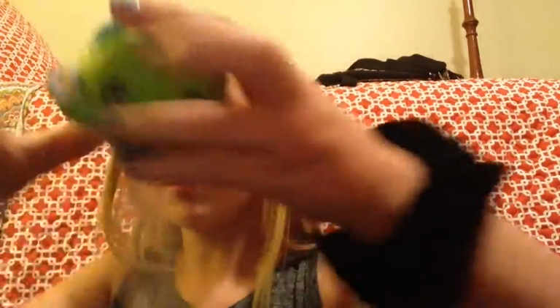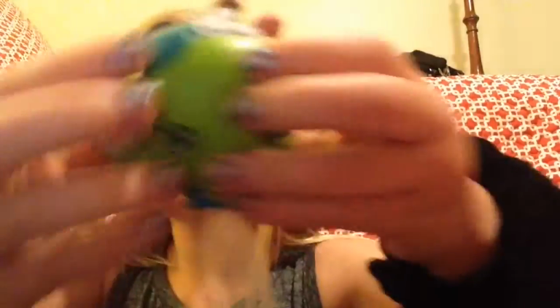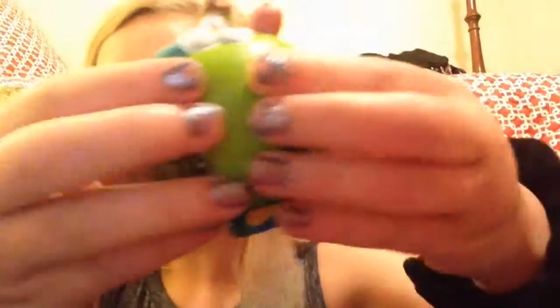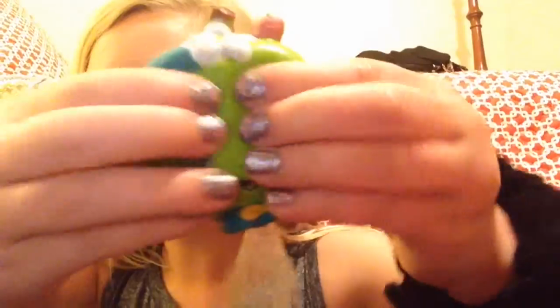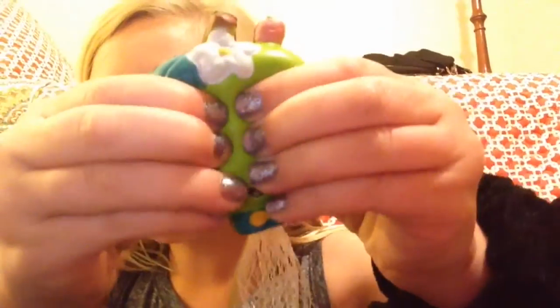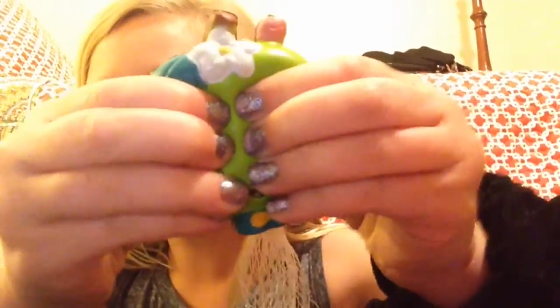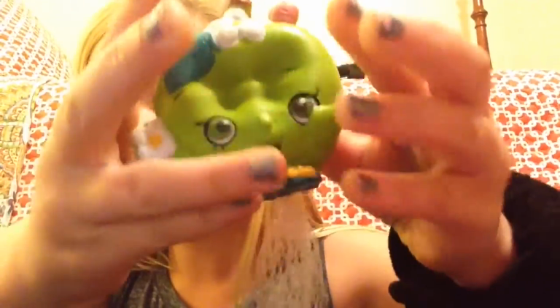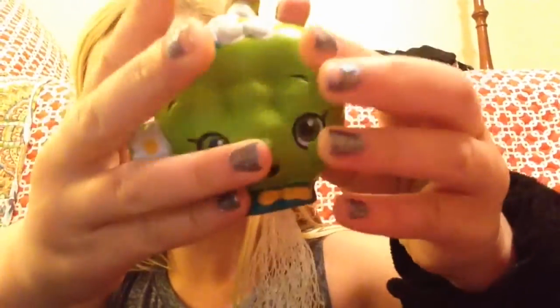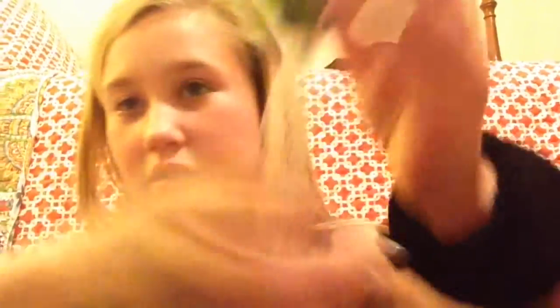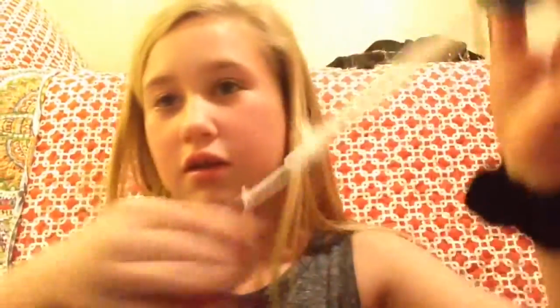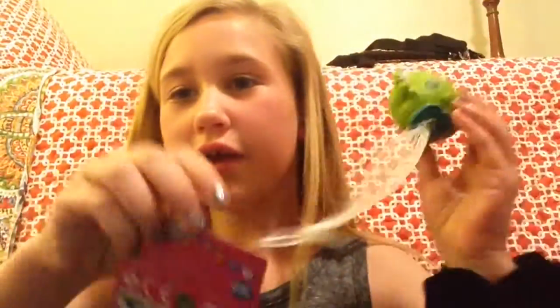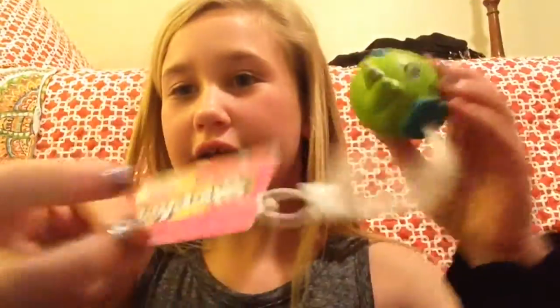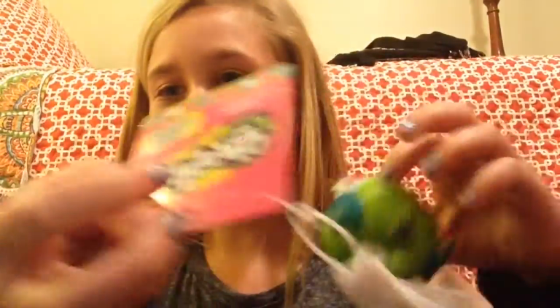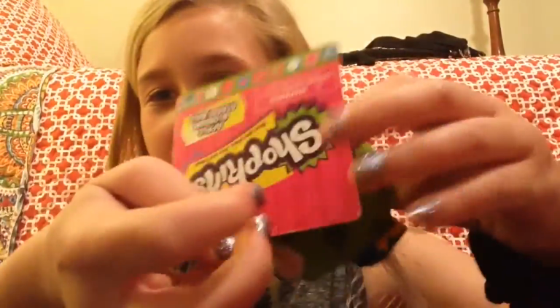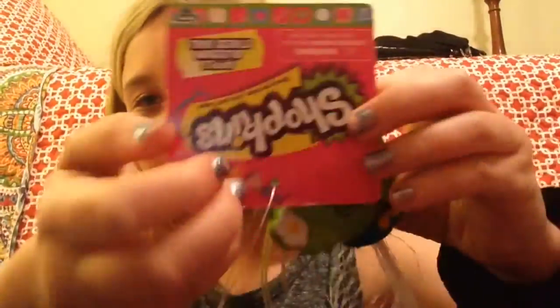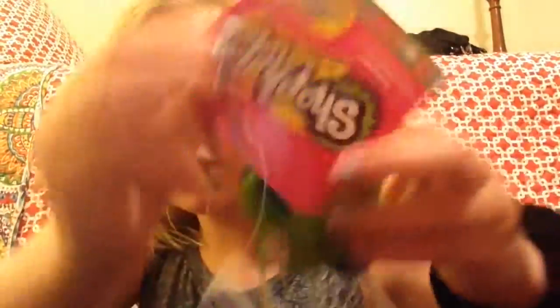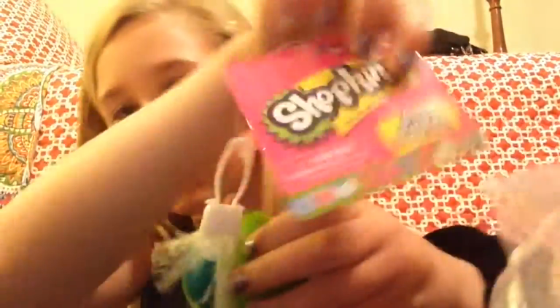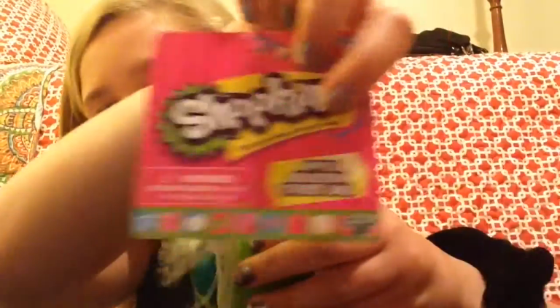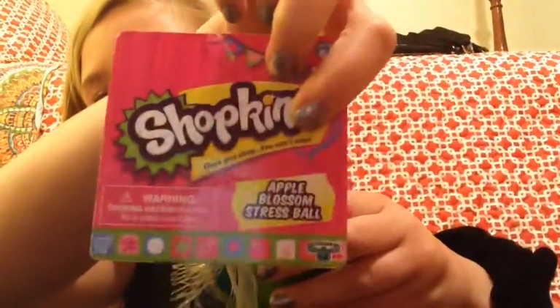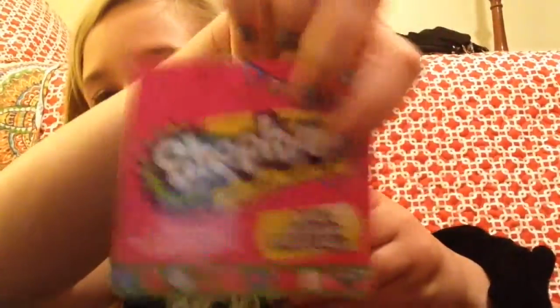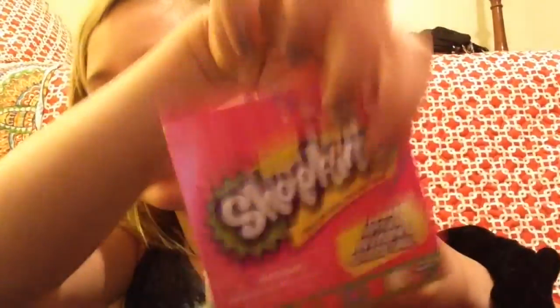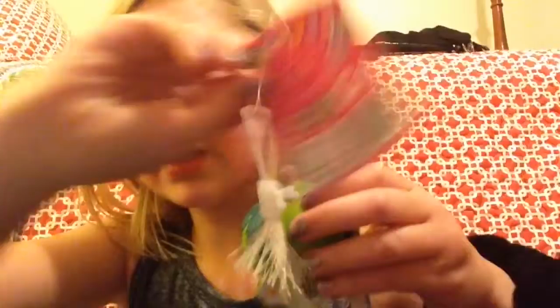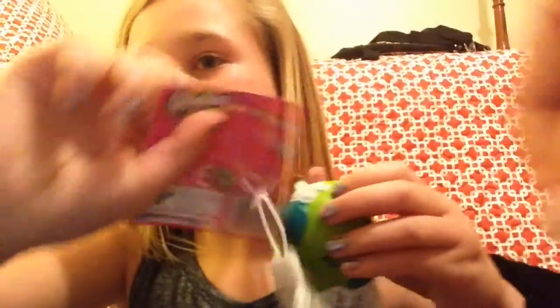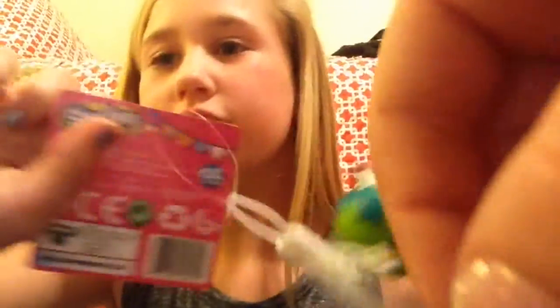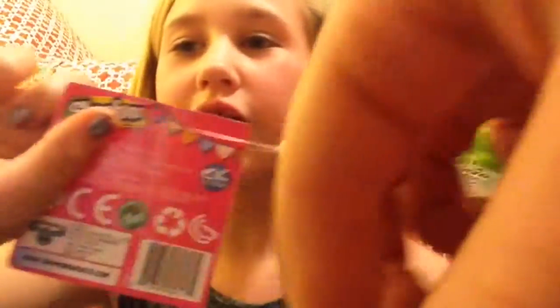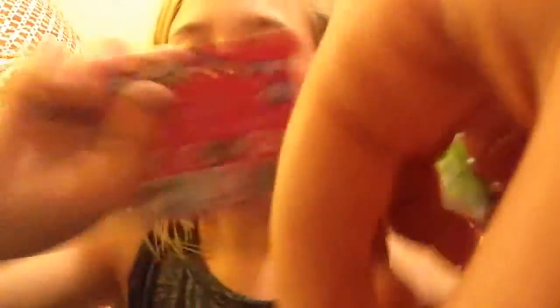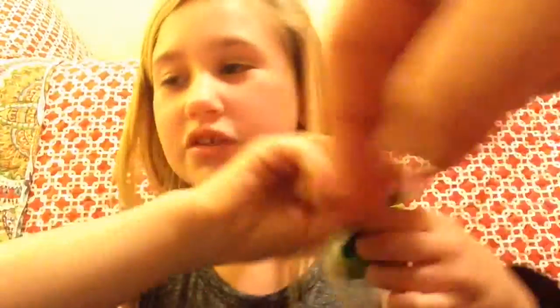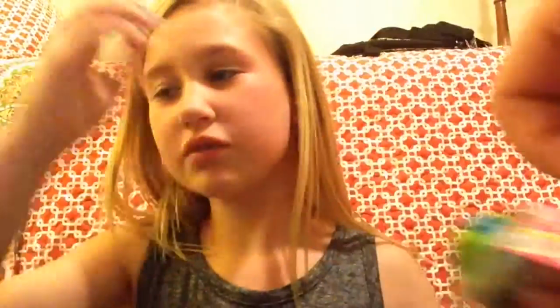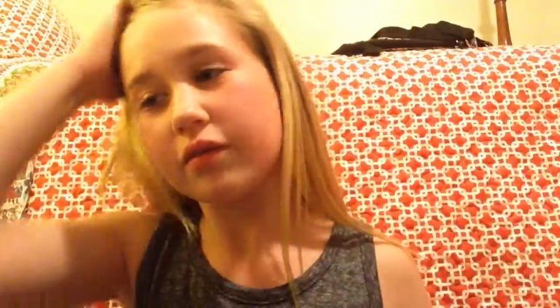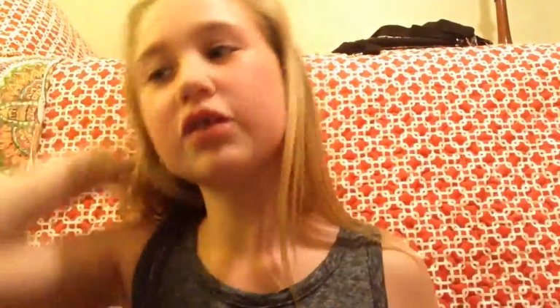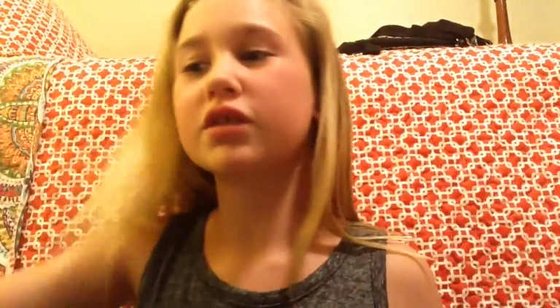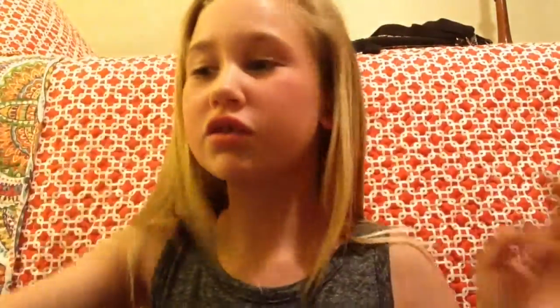Then I got this squishy — it's Apple Blossom. It says it's a stress reliever, but trust me, it's a squishy.